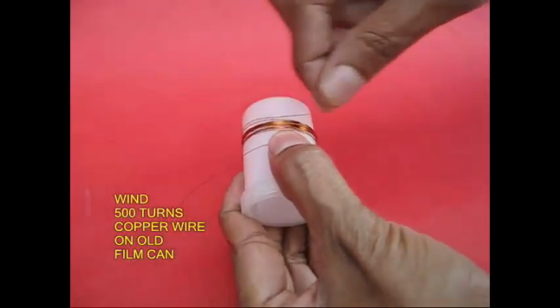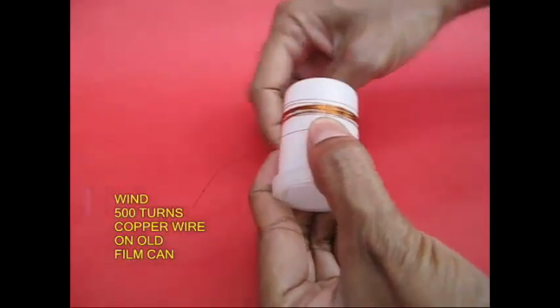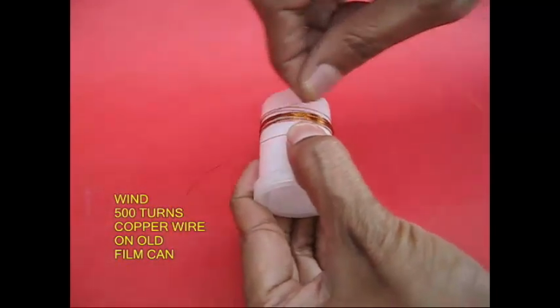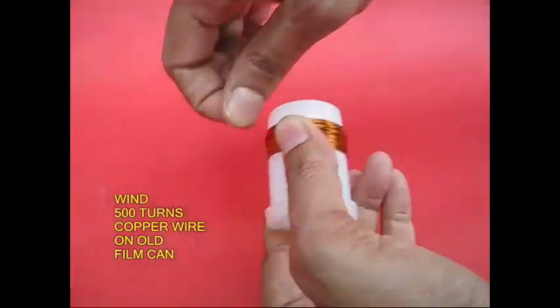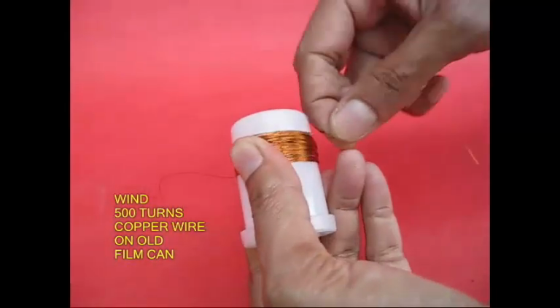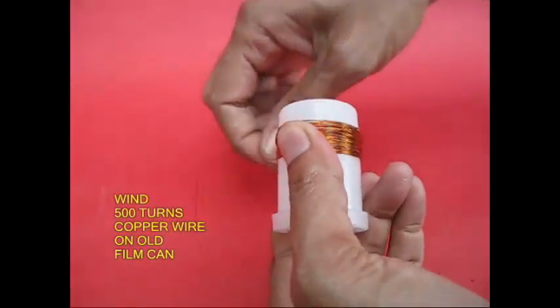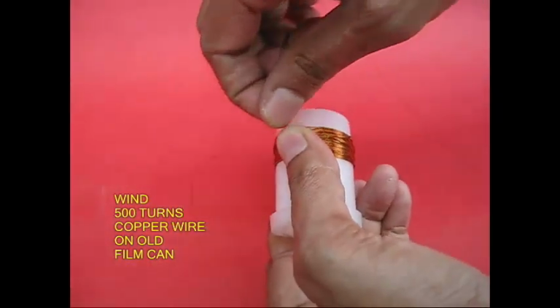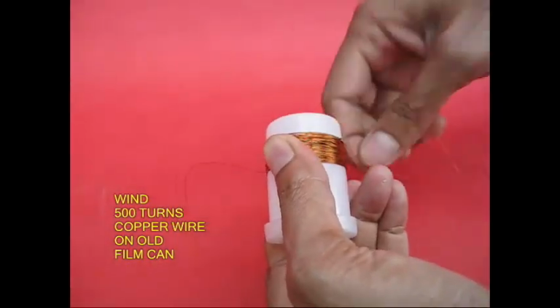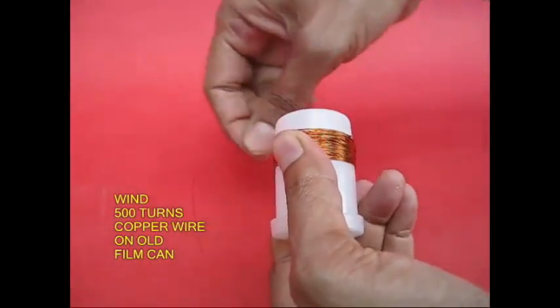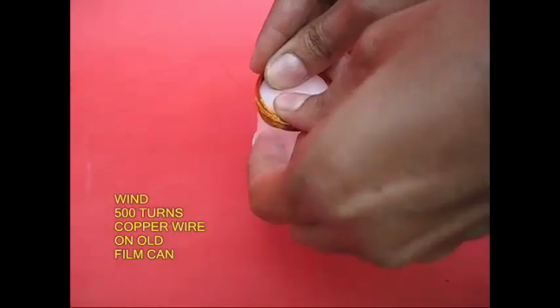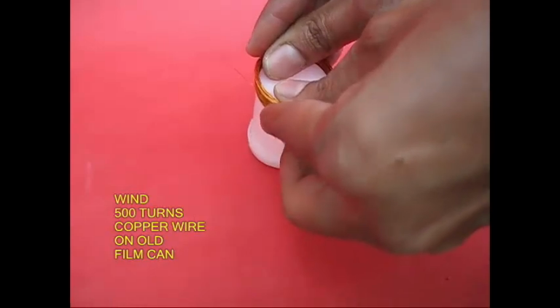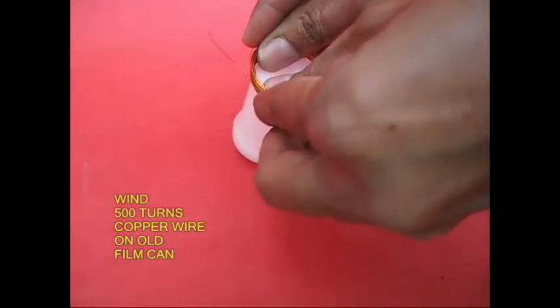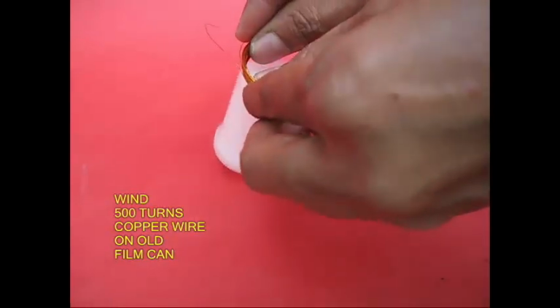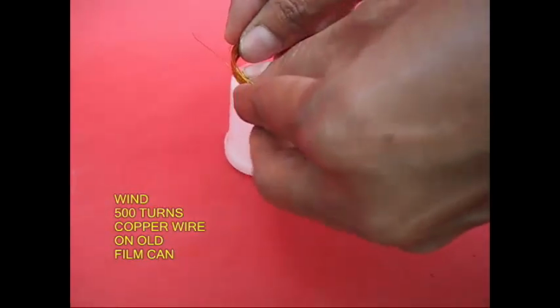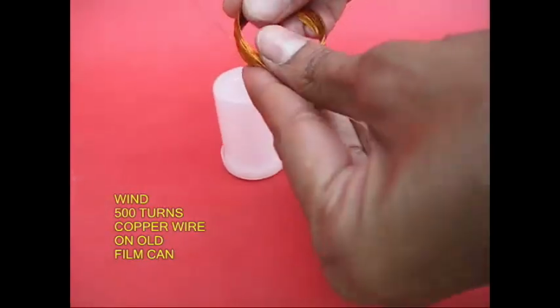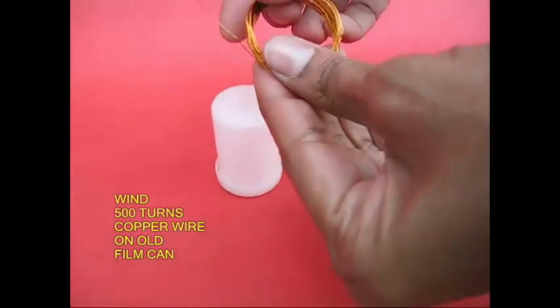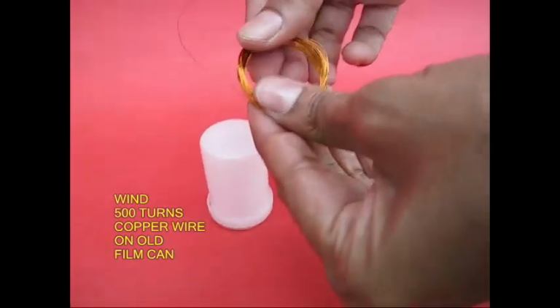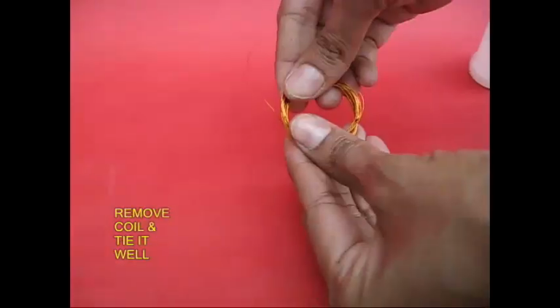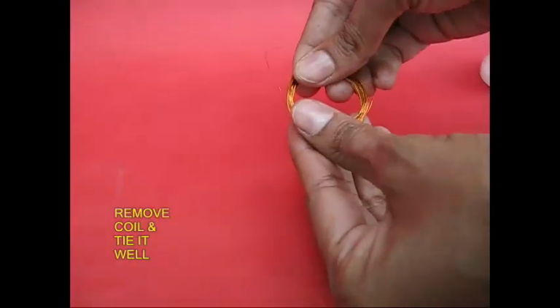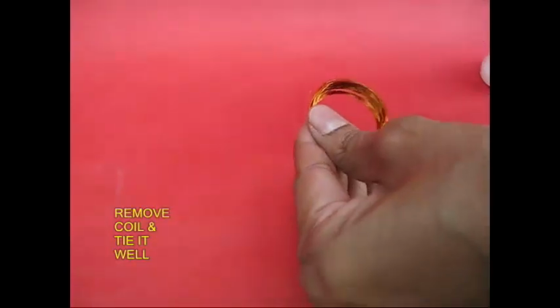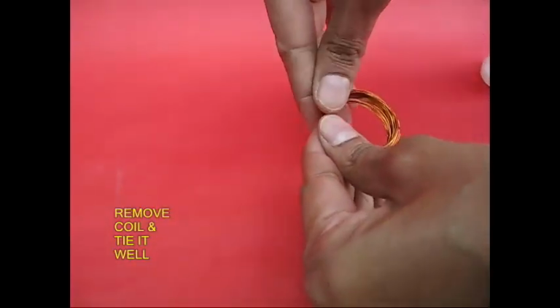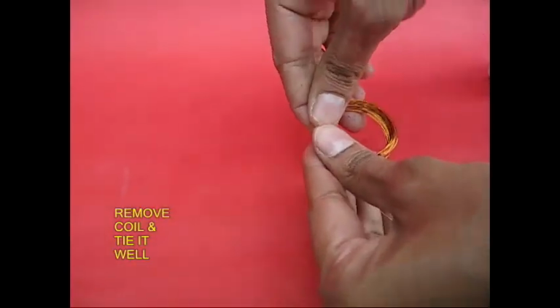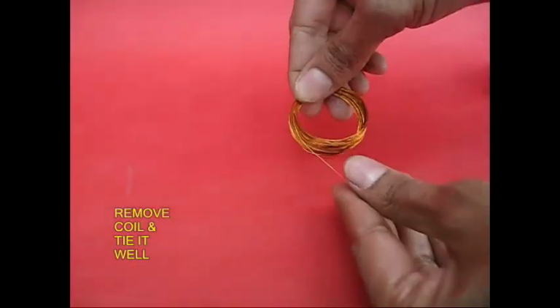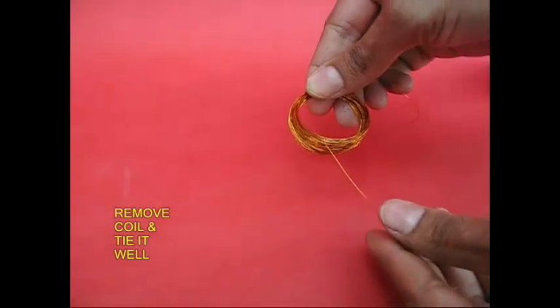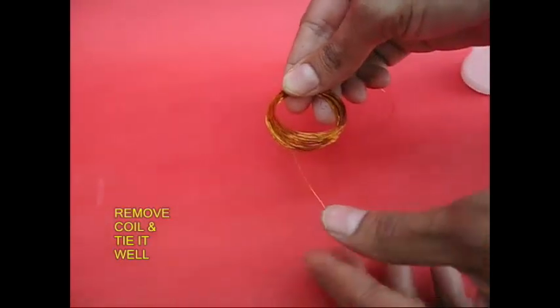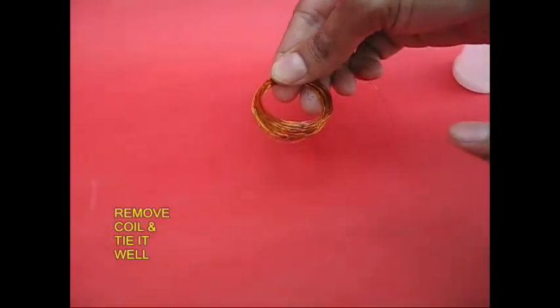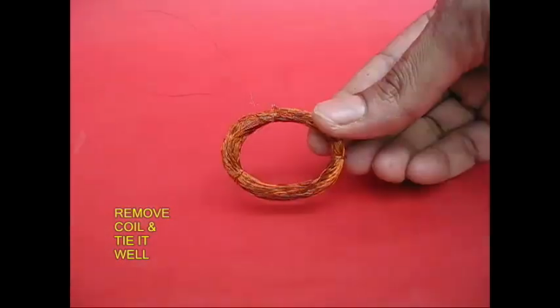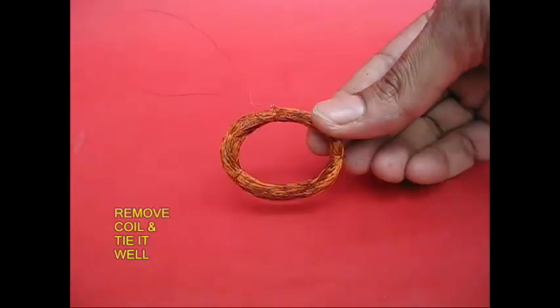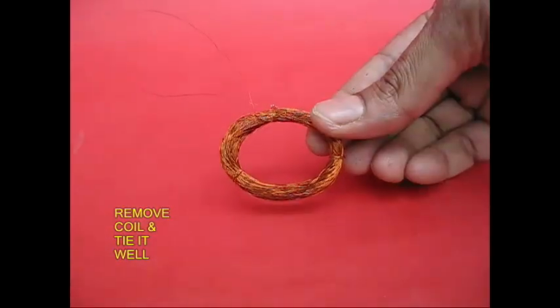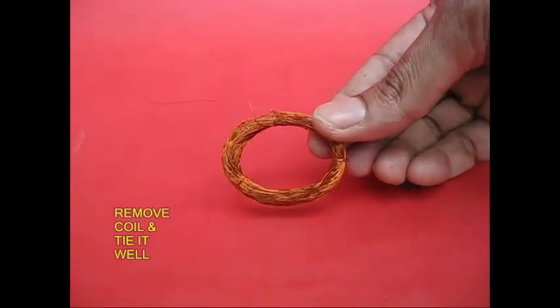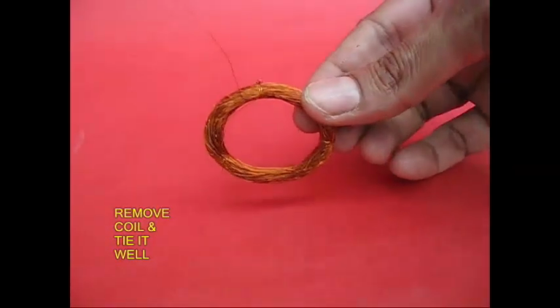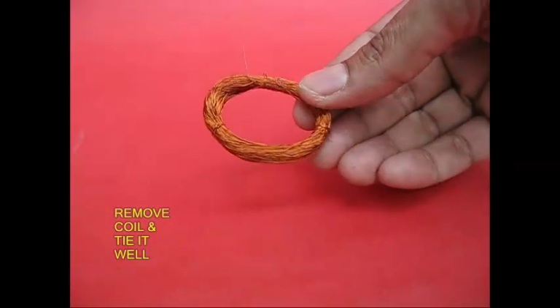This is a hard disk. A plastic can. We put a wire in 500 turns. We put it in two atoms.